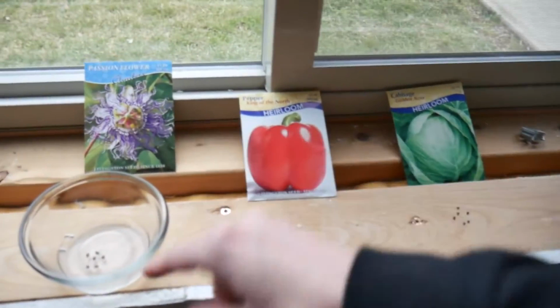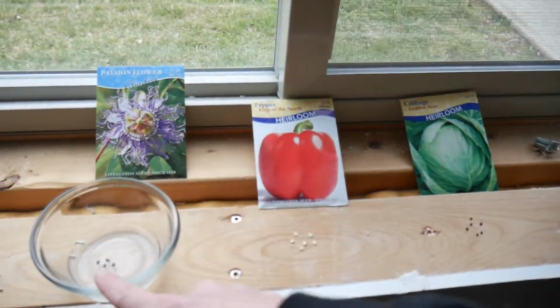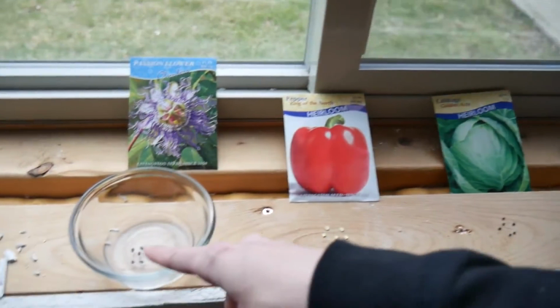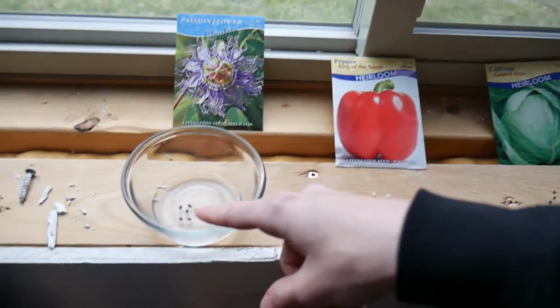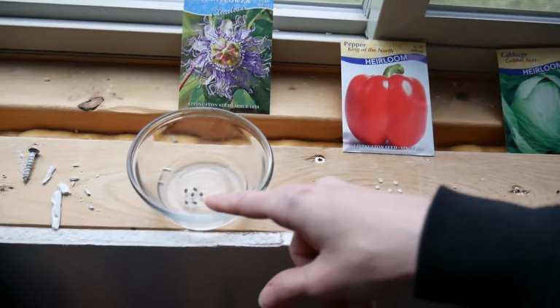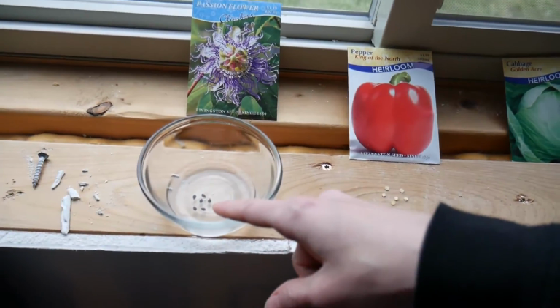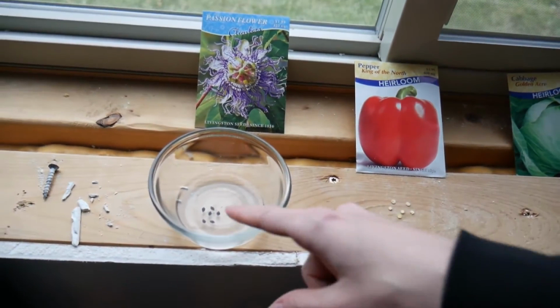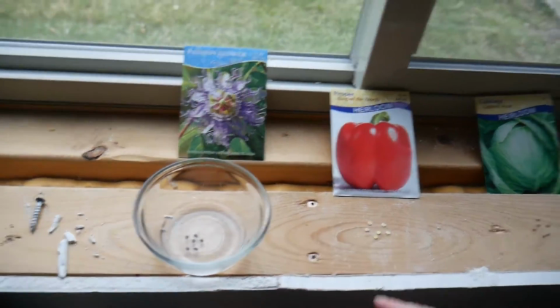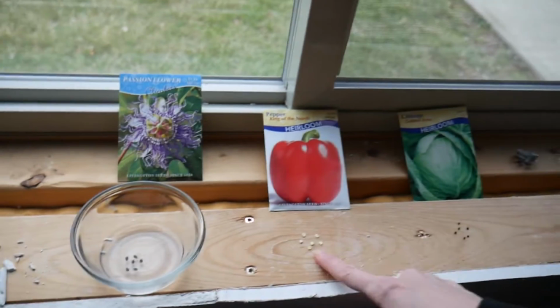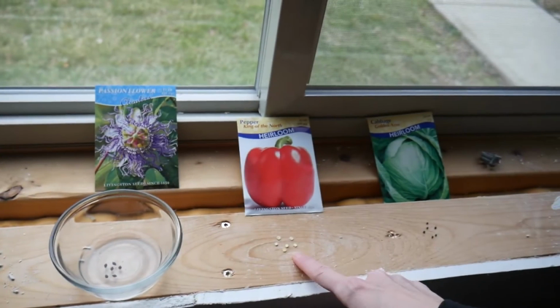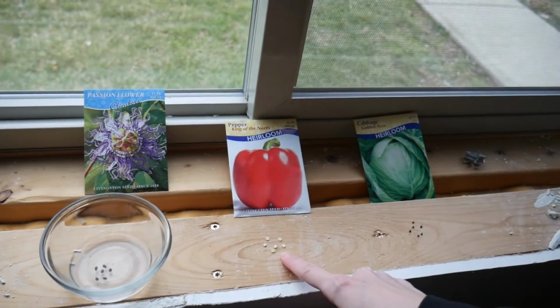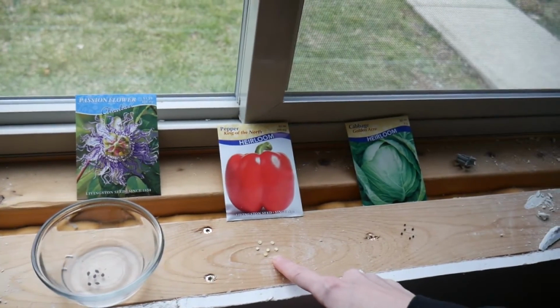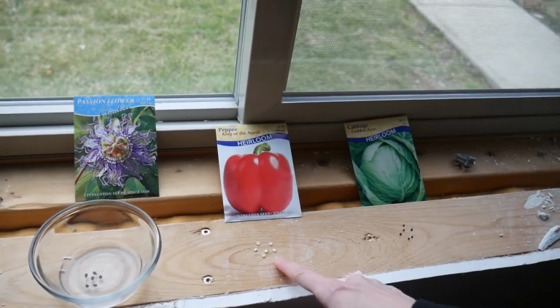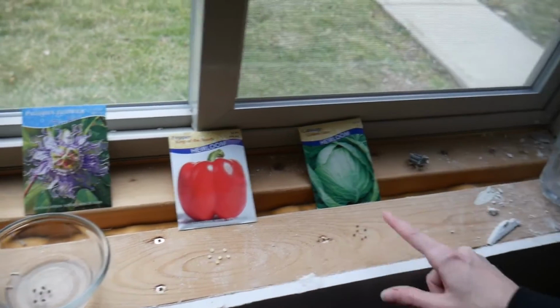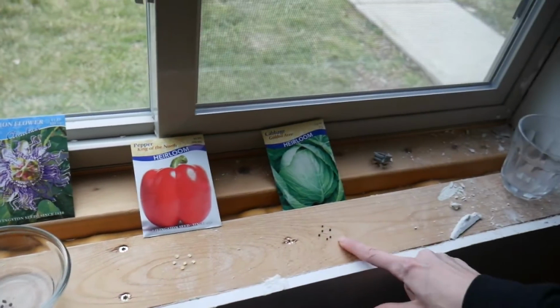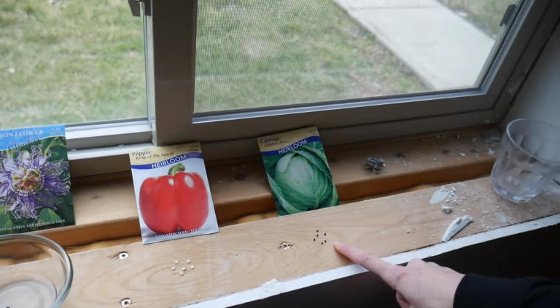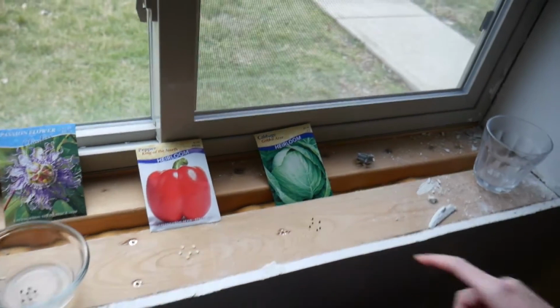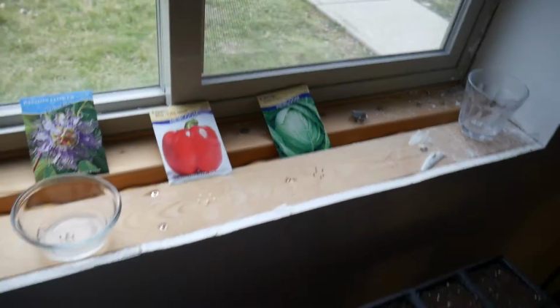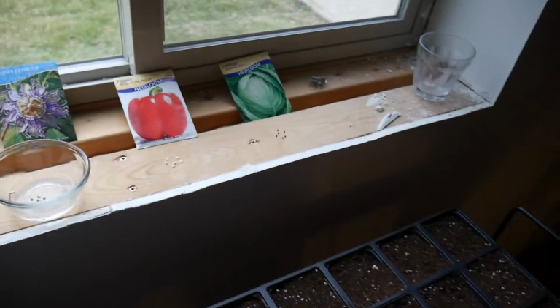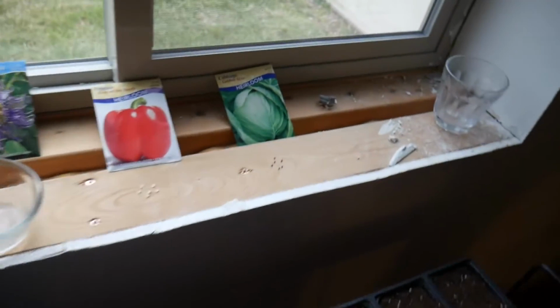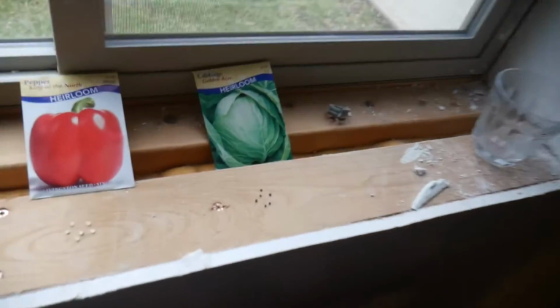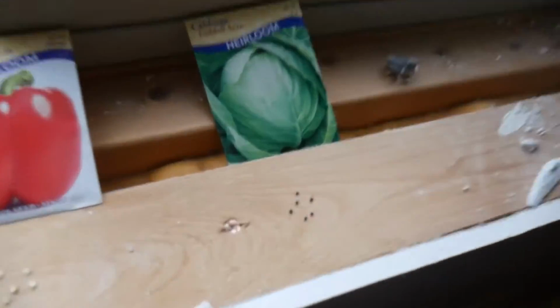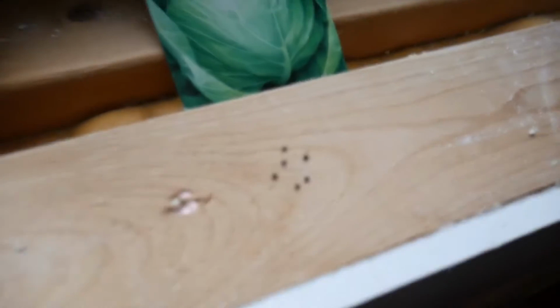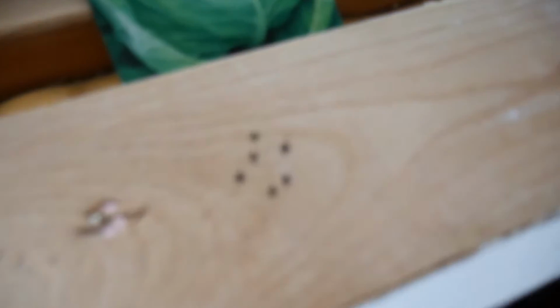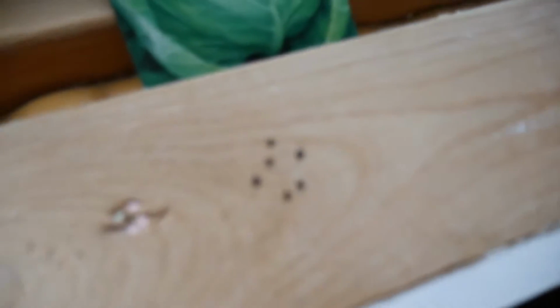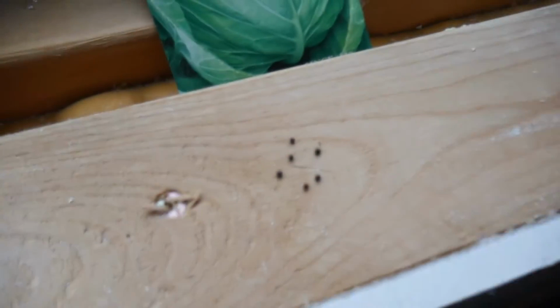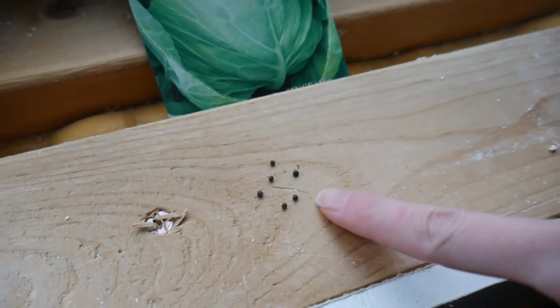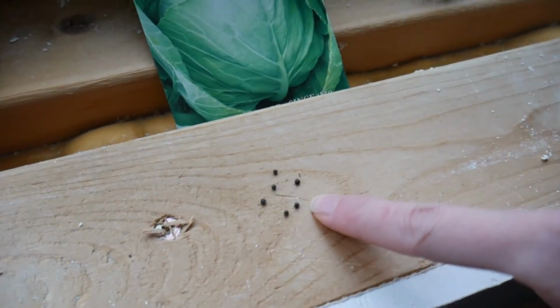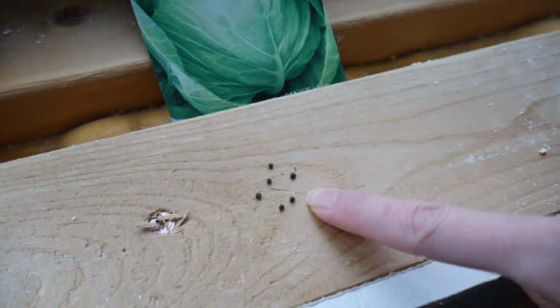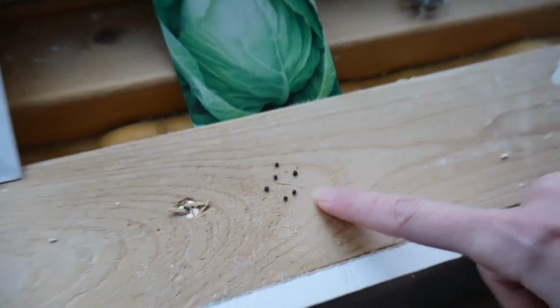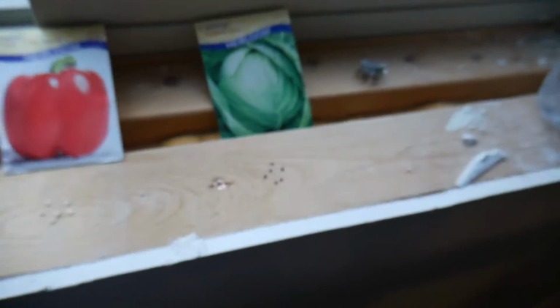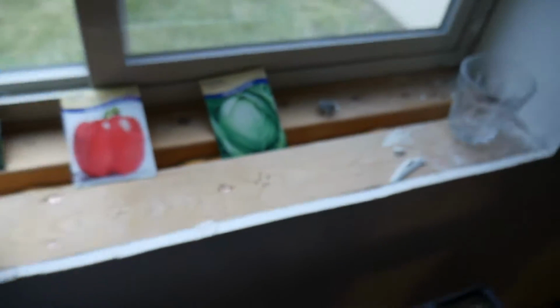I have the seeds soaking for those. There's six peppers, six cabbage — that'll fill this tray. That's a cabbage? Yeah, cute little round seeds.